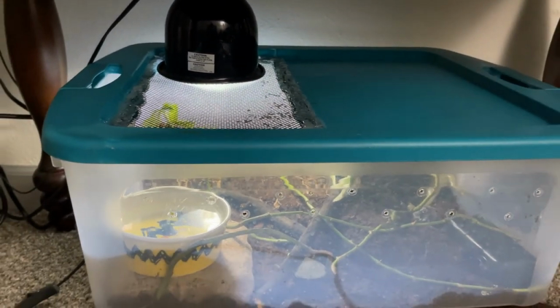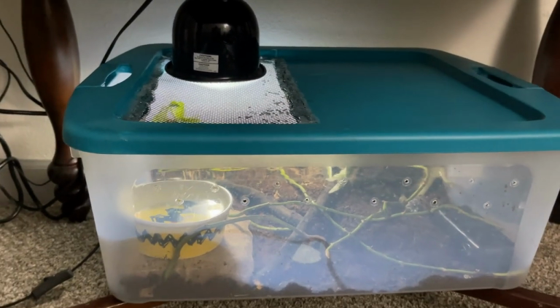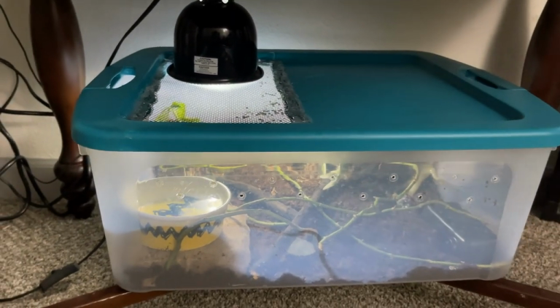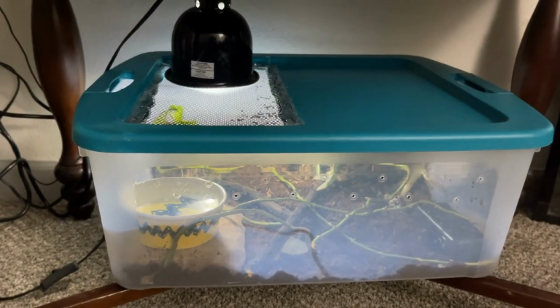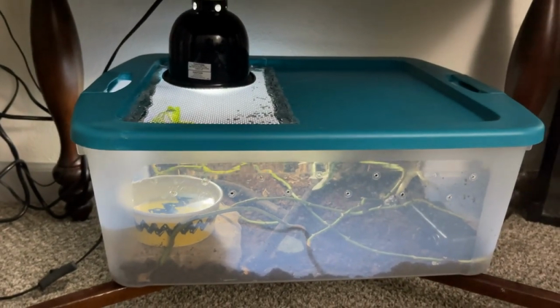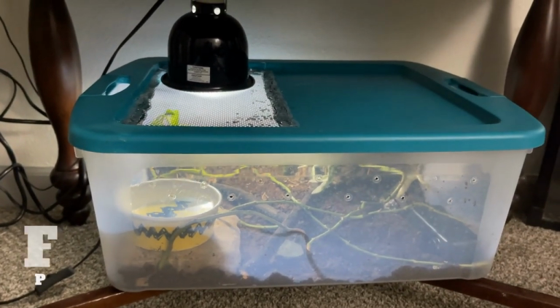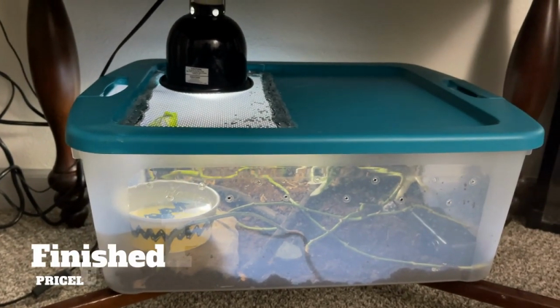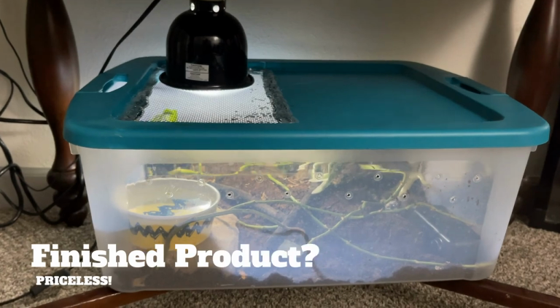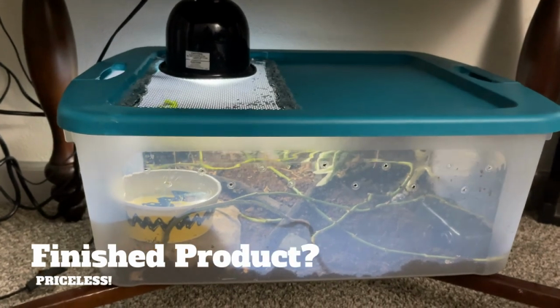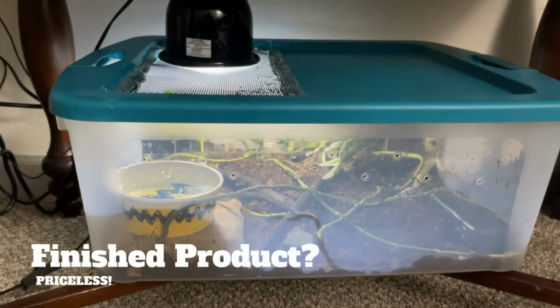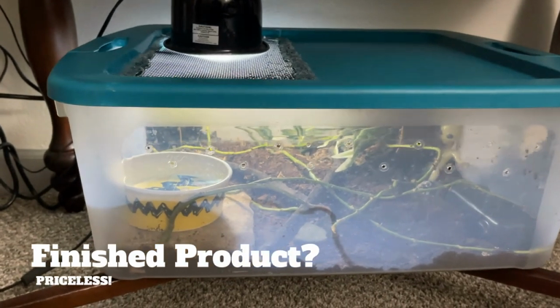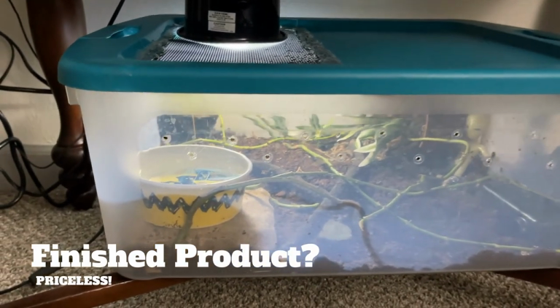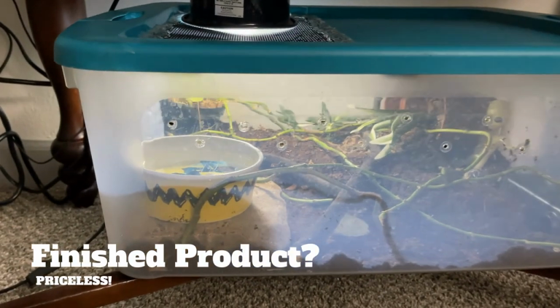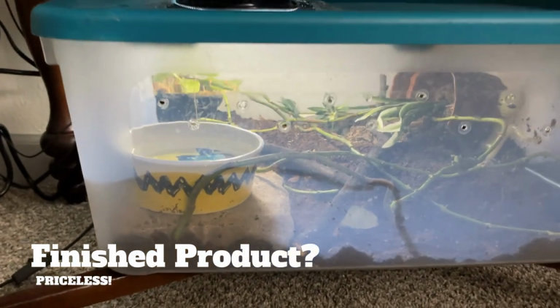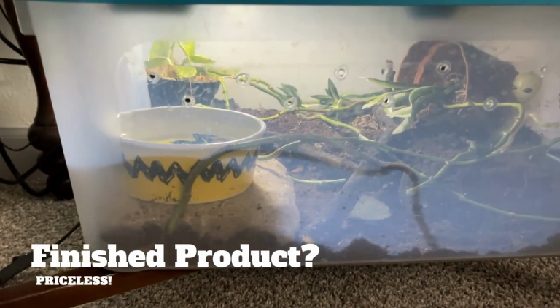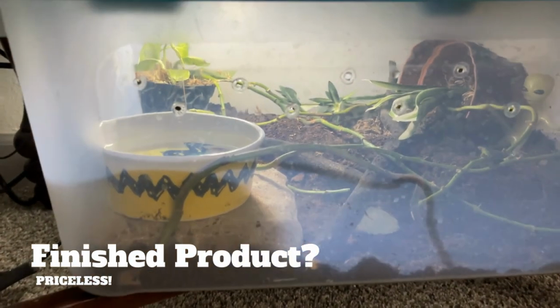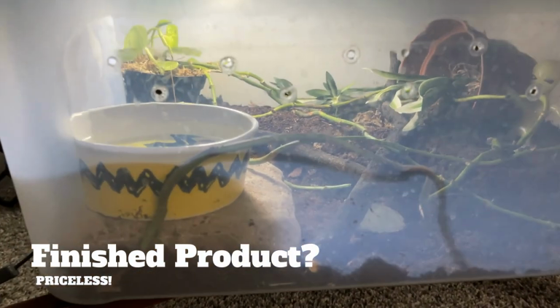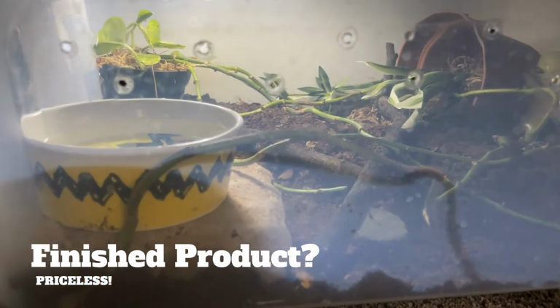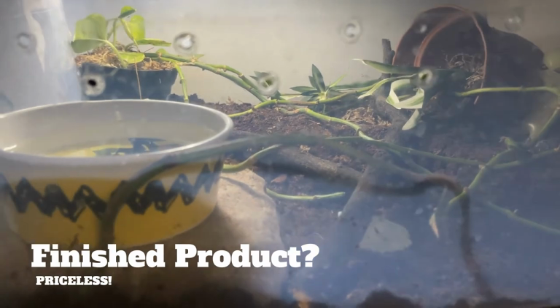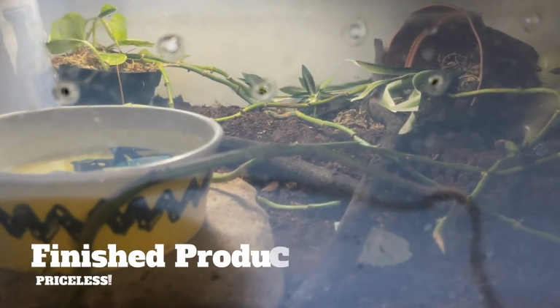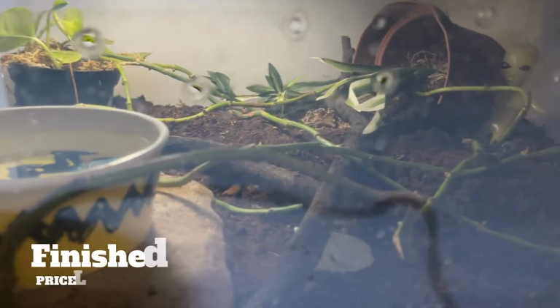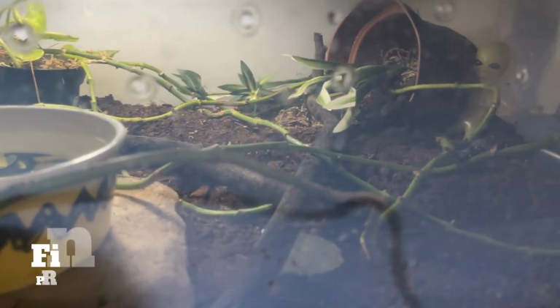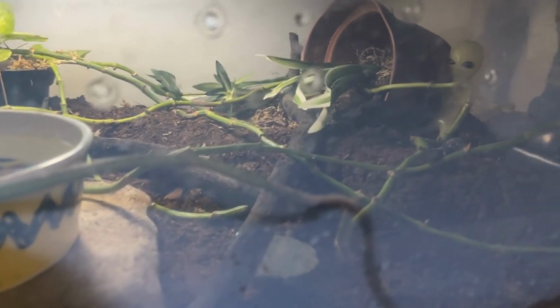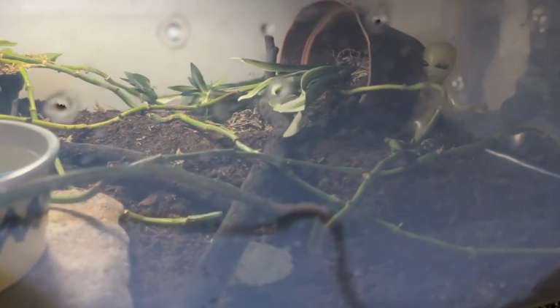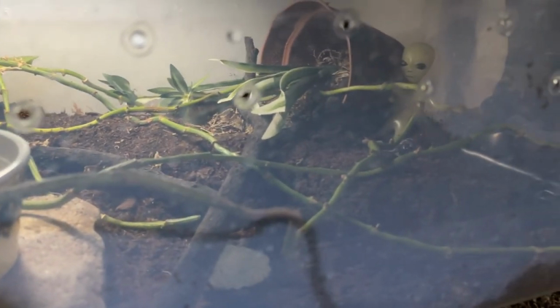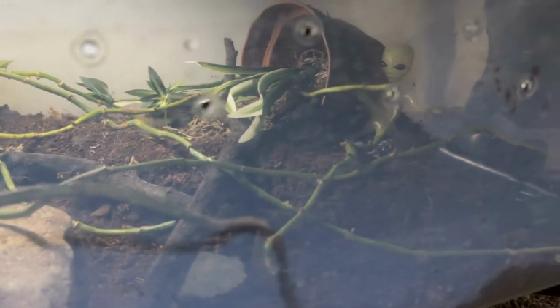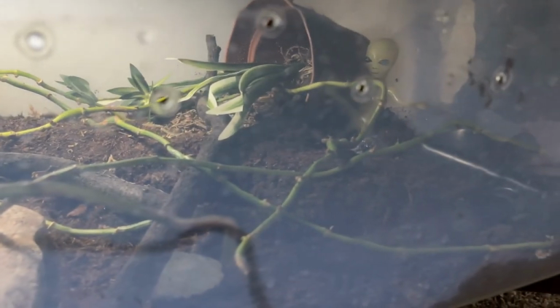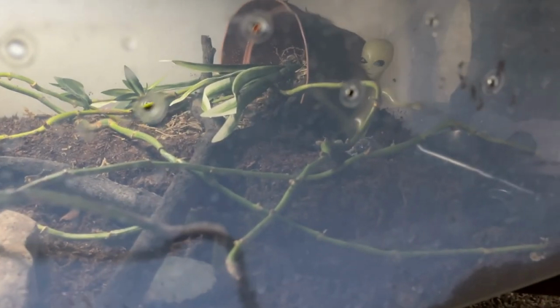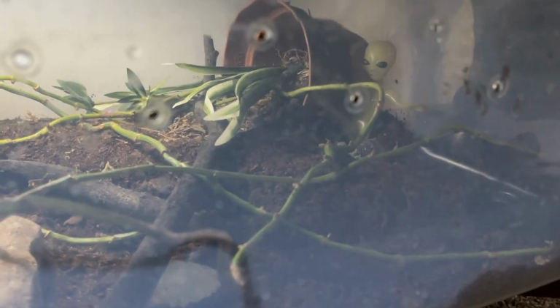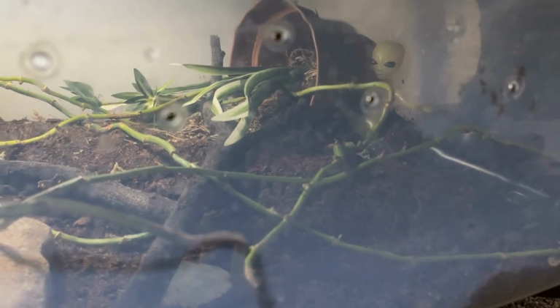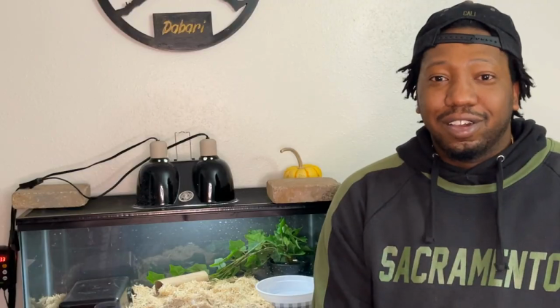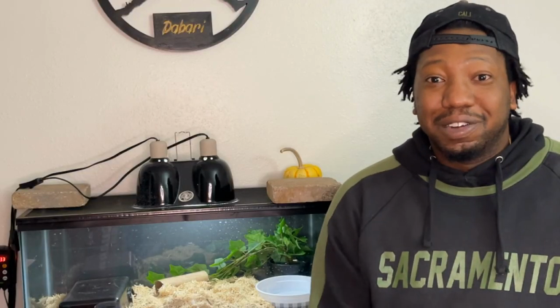I'm pretty excited and loving how this came out. The tub alone was probably like 12 bucks tops, I already had the light so I saved money there, the substrate was about 10 bucks, dollar store for everything else, and I already had the plant. I think the most important thing about this was the snake, but yeah, I'm loving how it turned out.